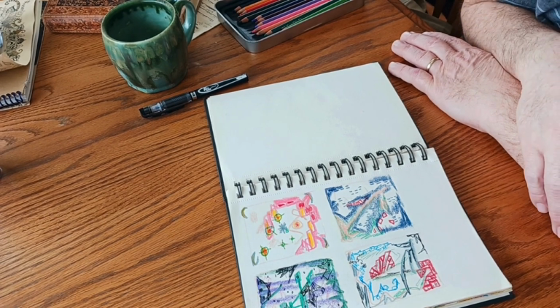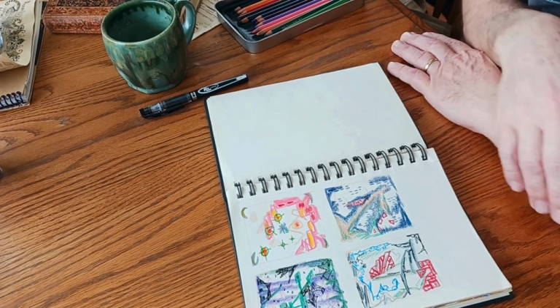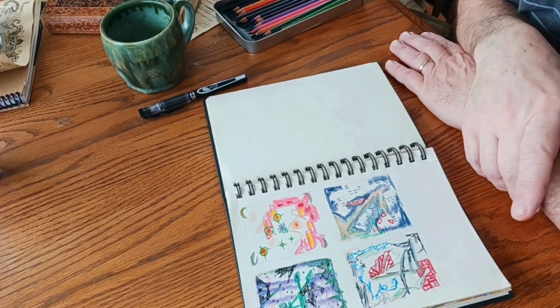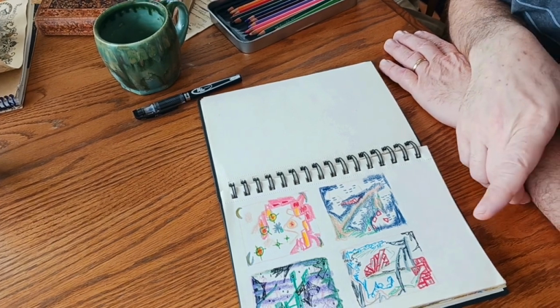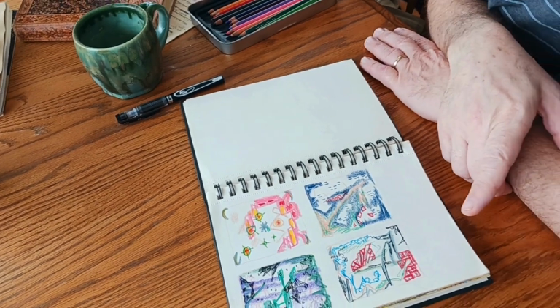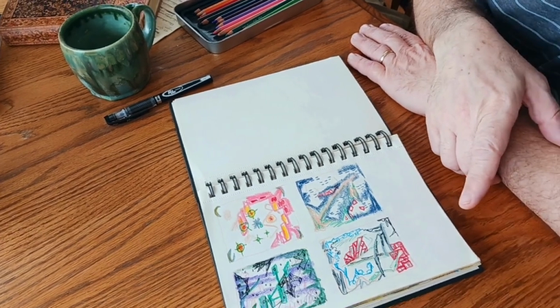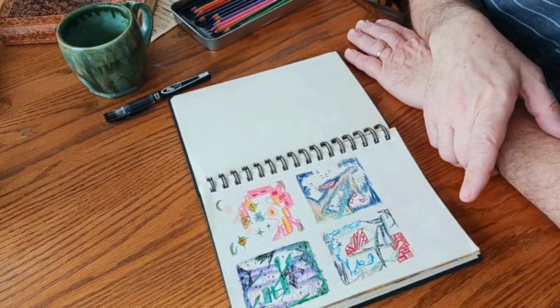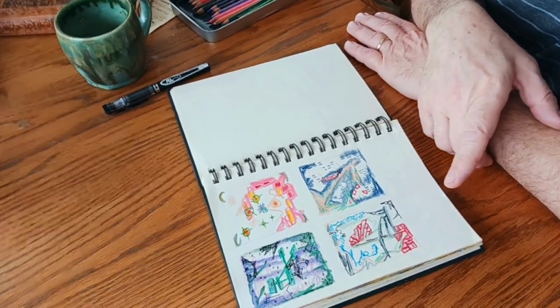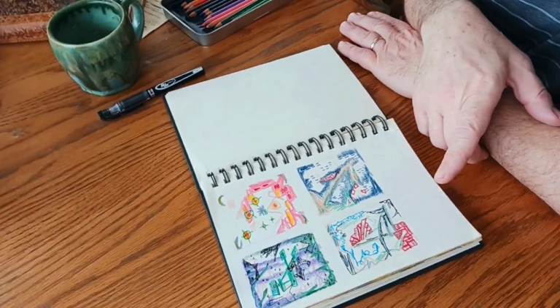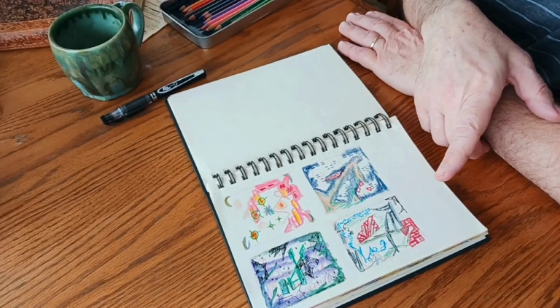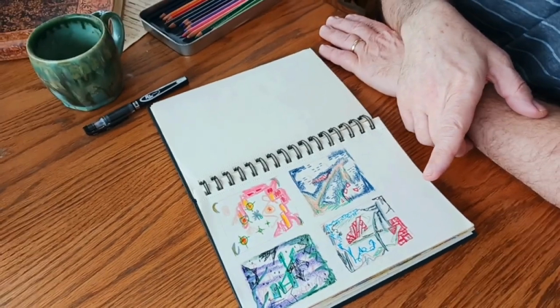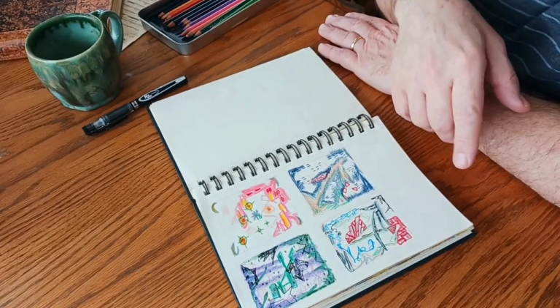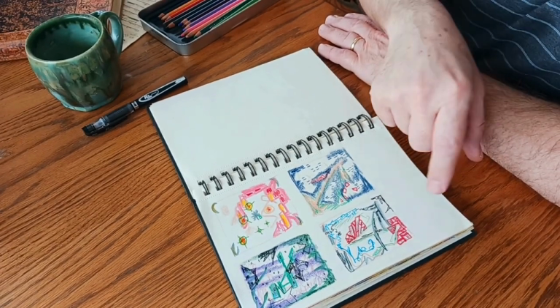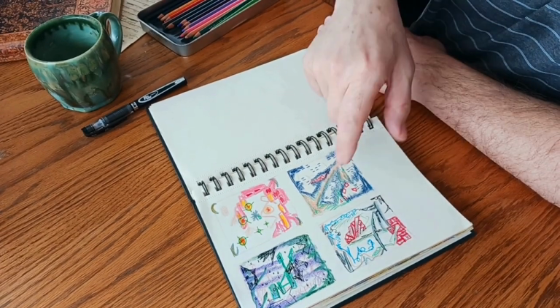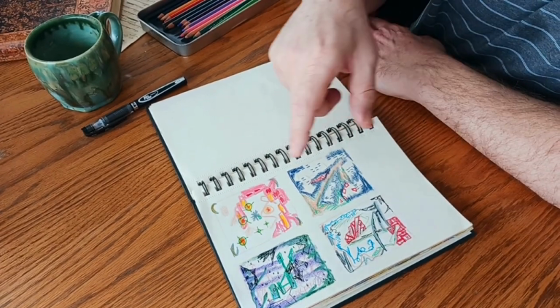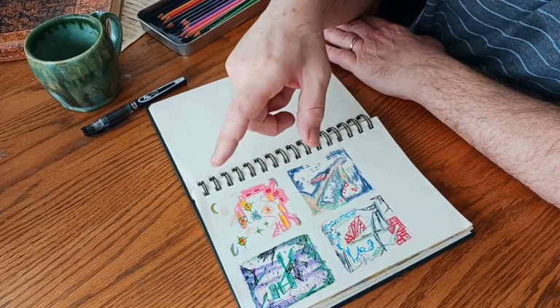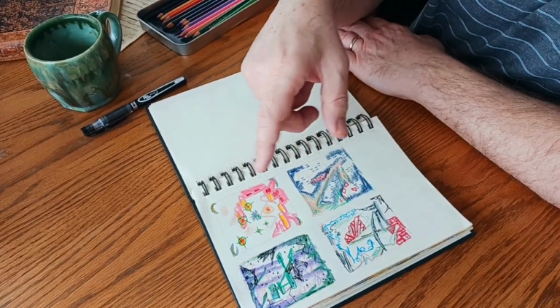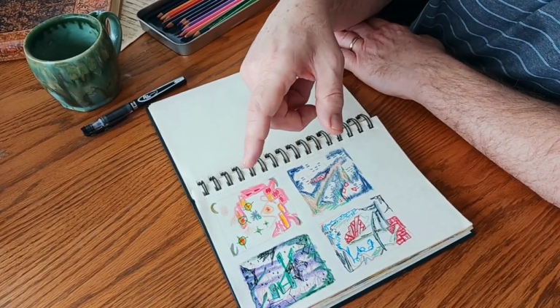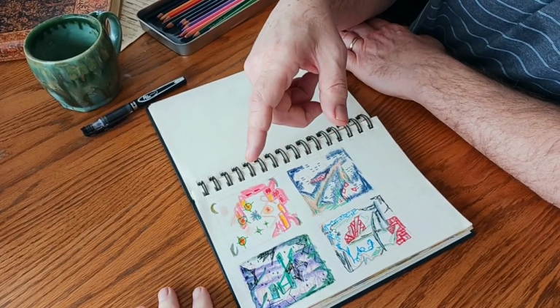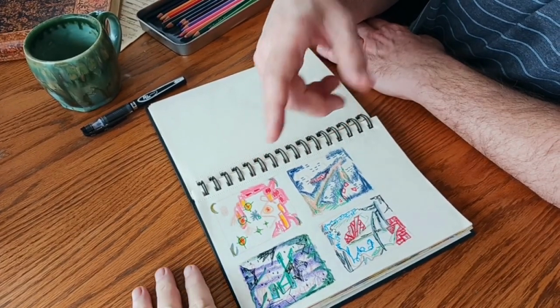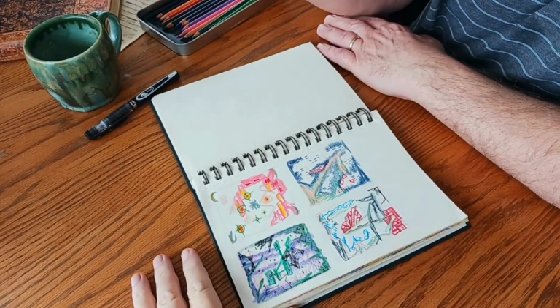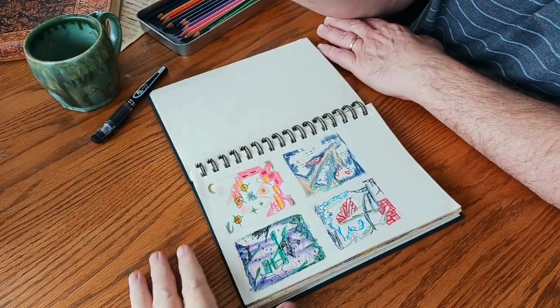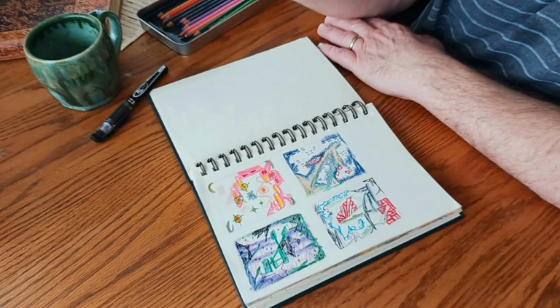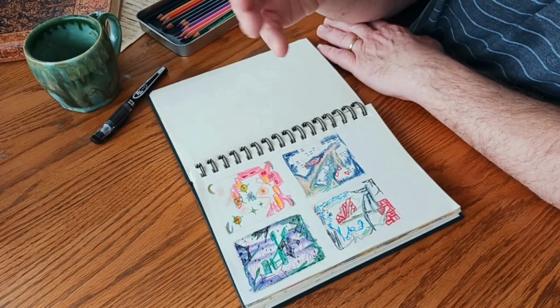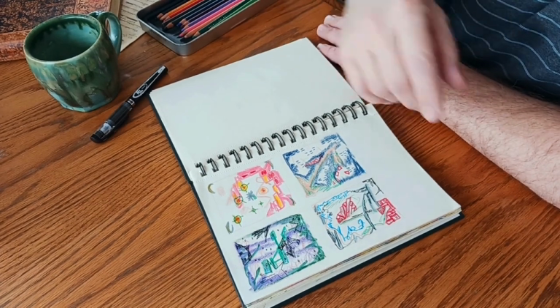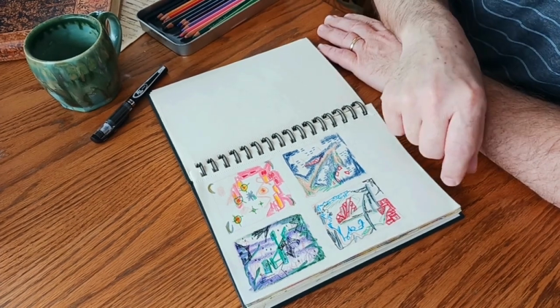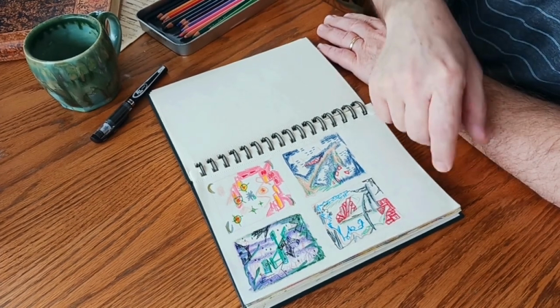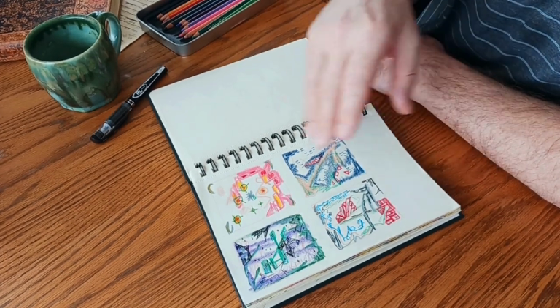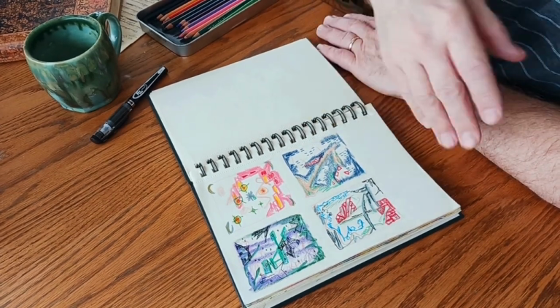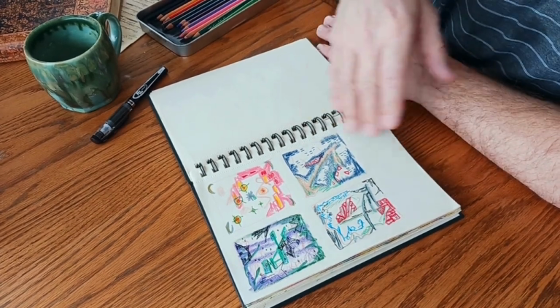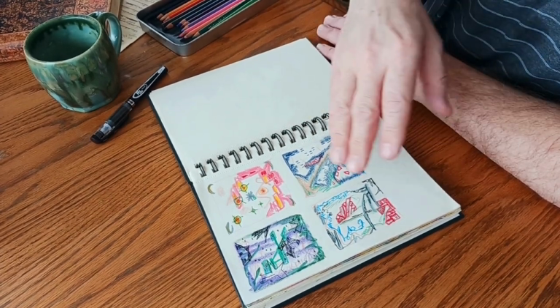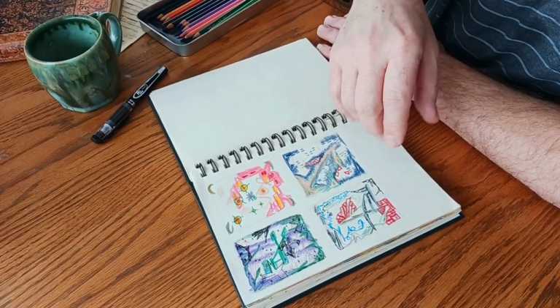This is Grid Journaling, which is something we learned online. It's basically doing artwork with no goal in mind — it's about the process. So basically, it's abstract.